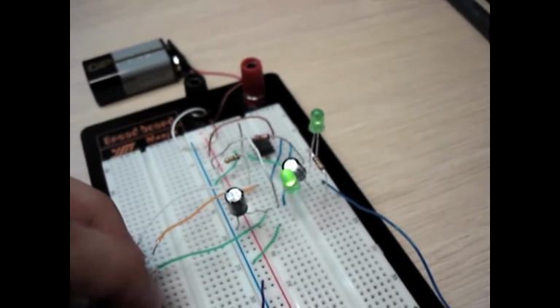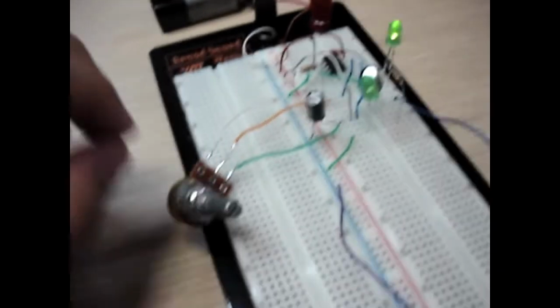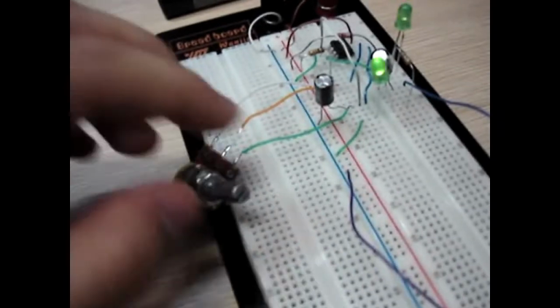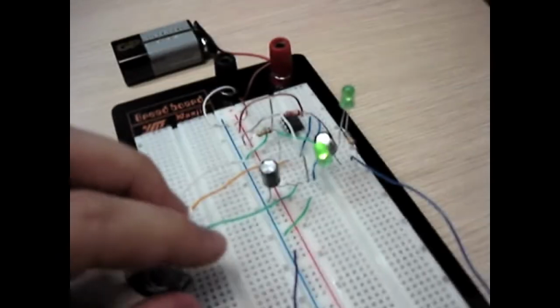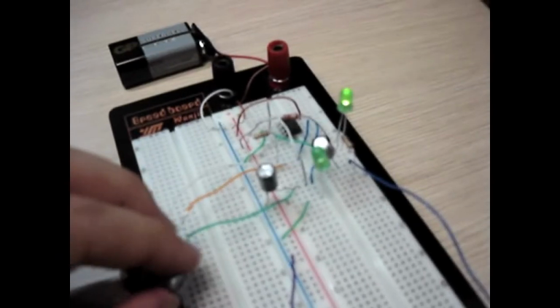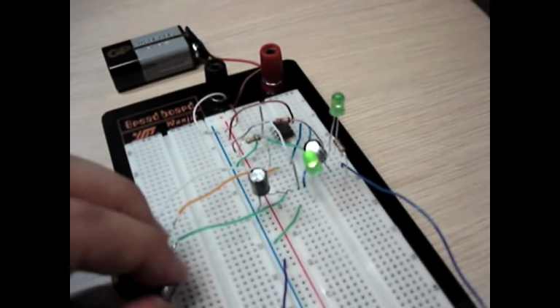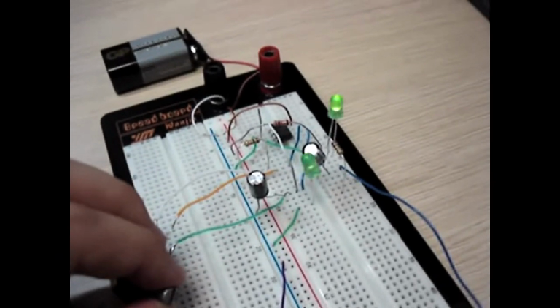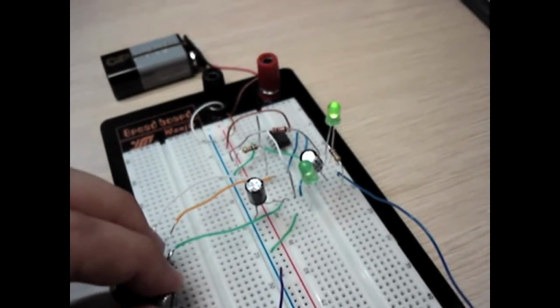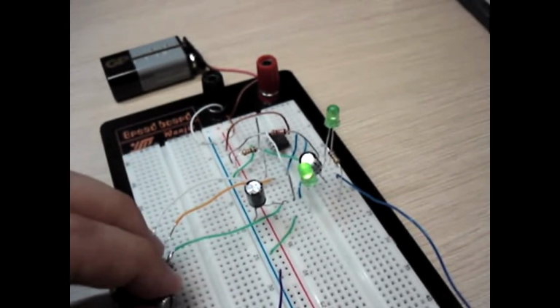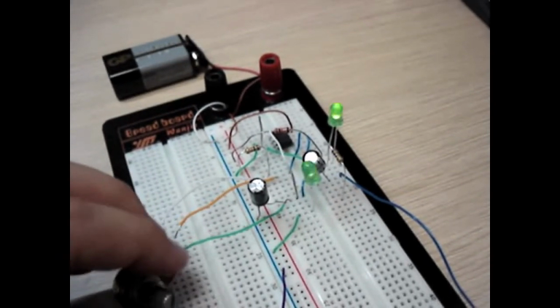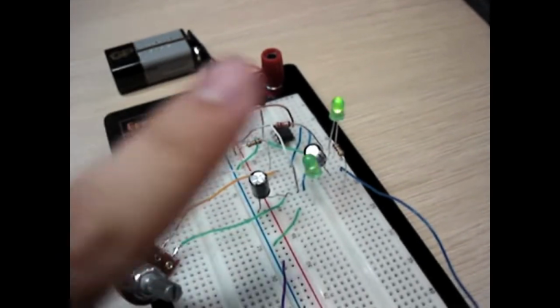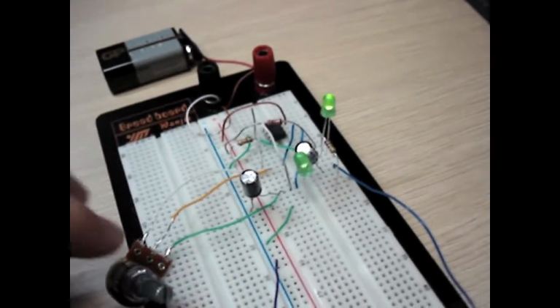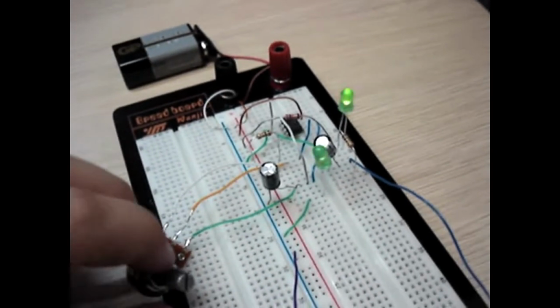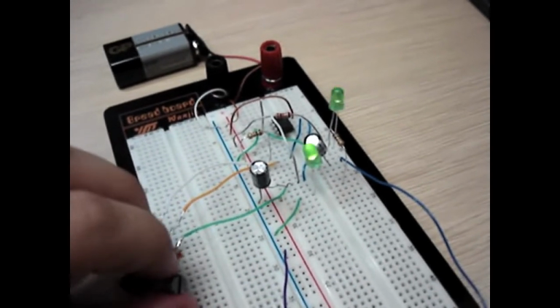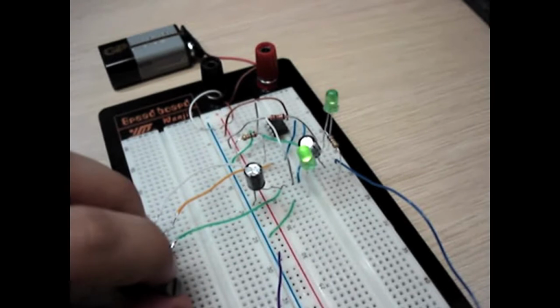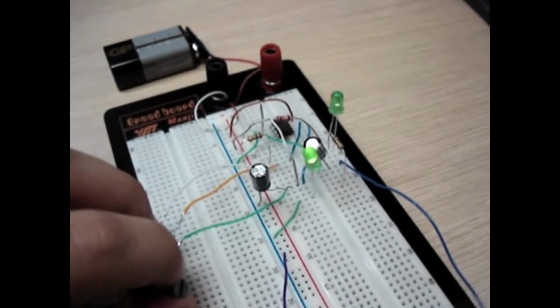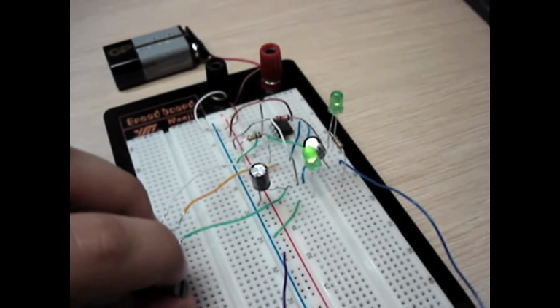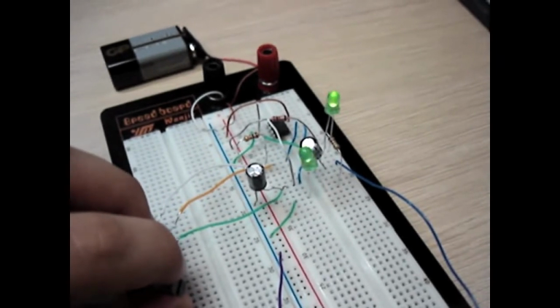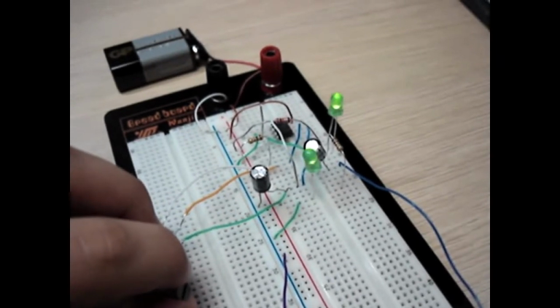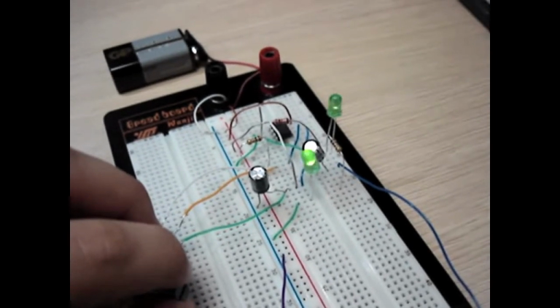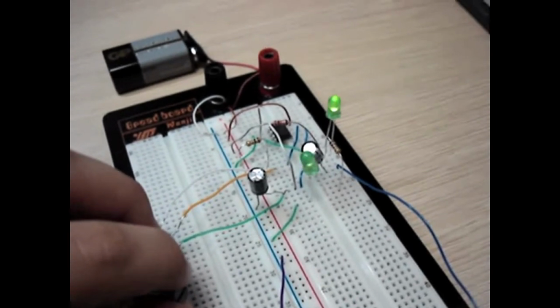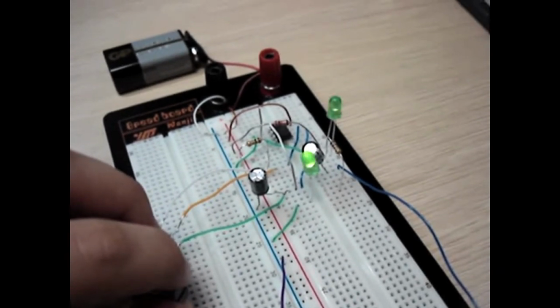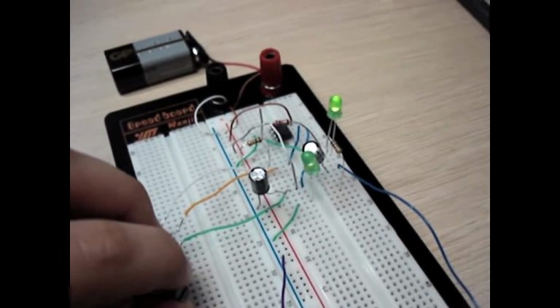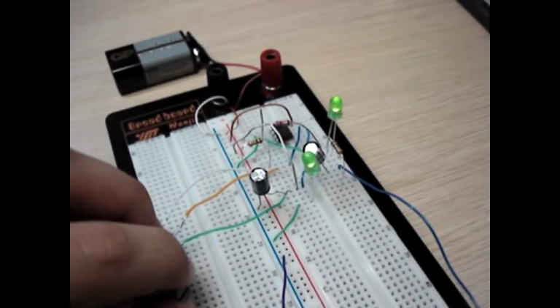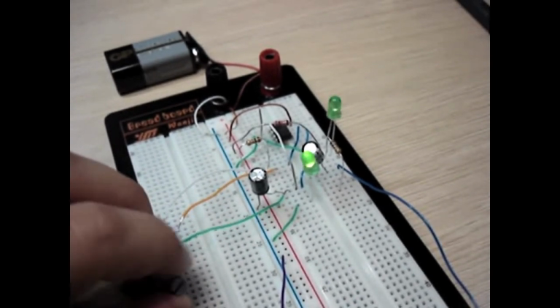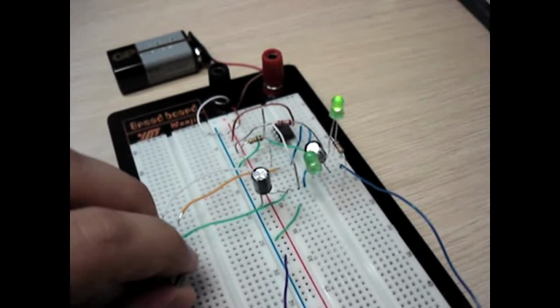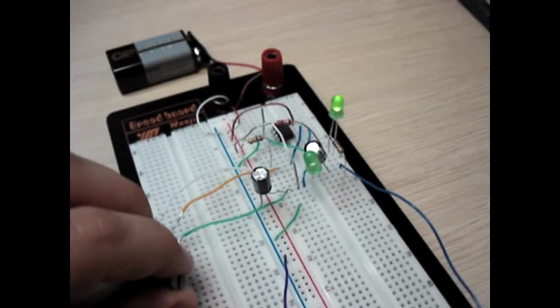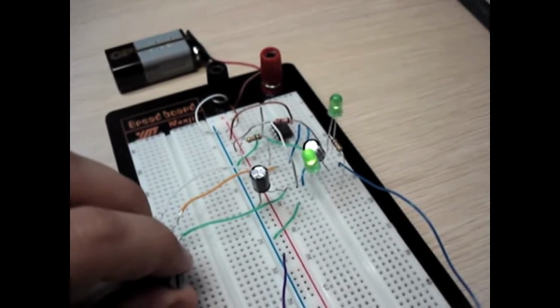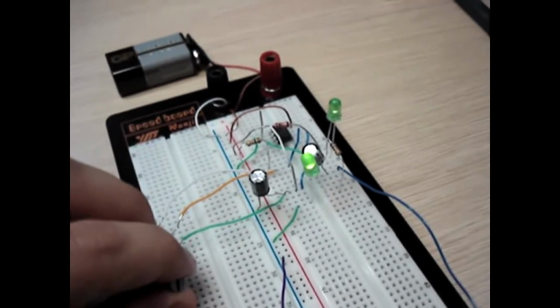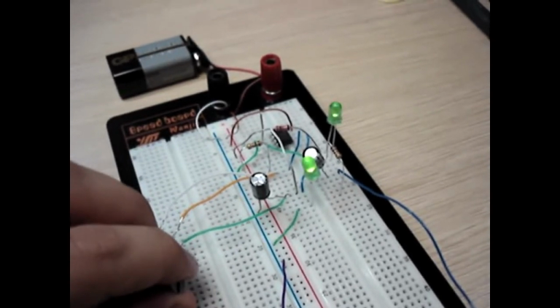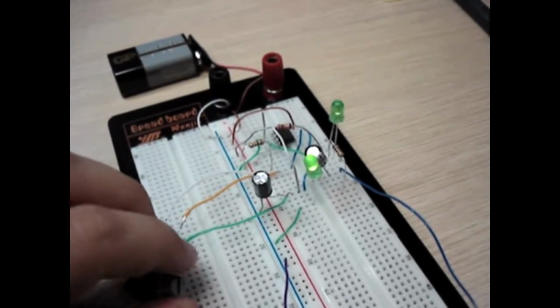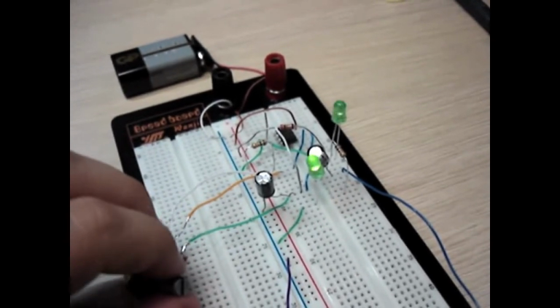So, it works. Very slow, very slow, and fast. Too fast, maybe.